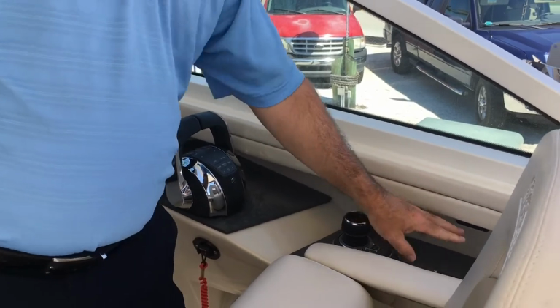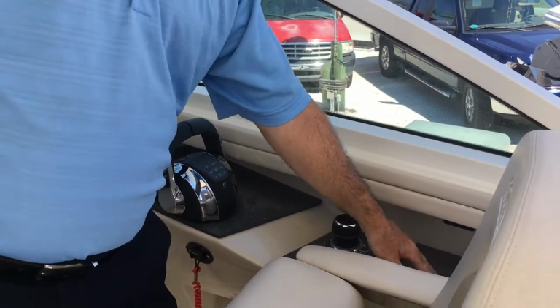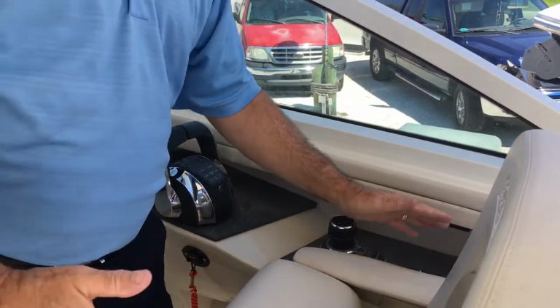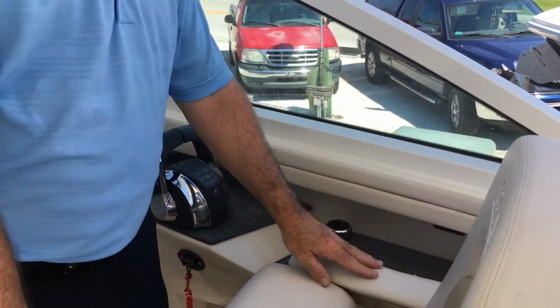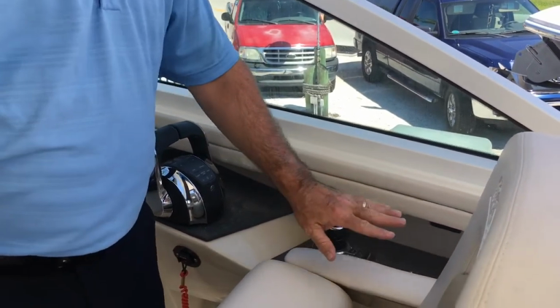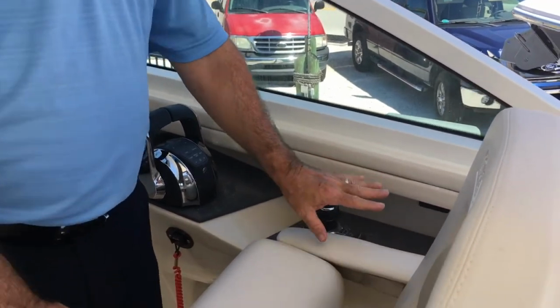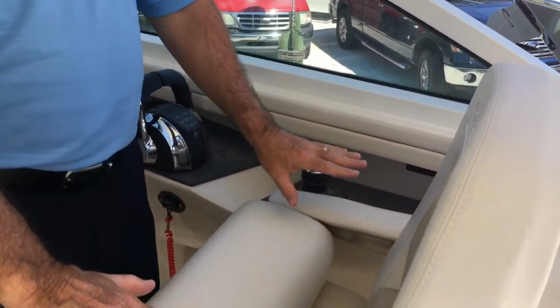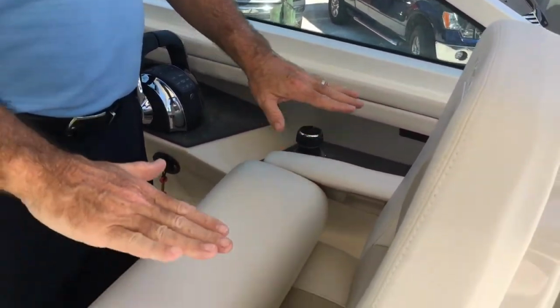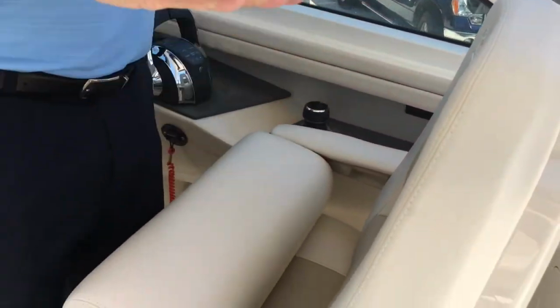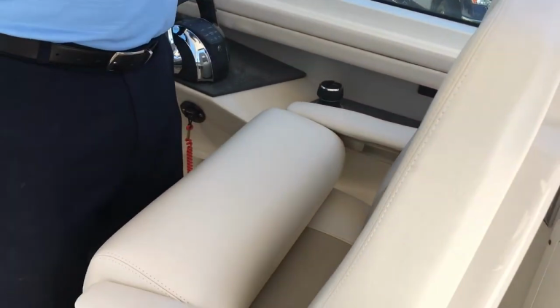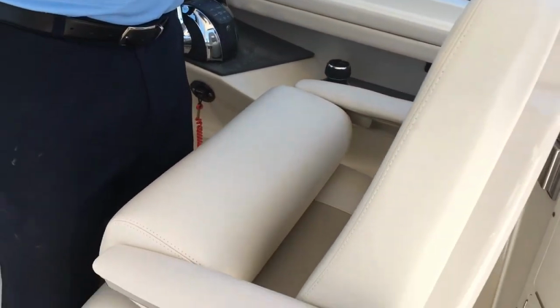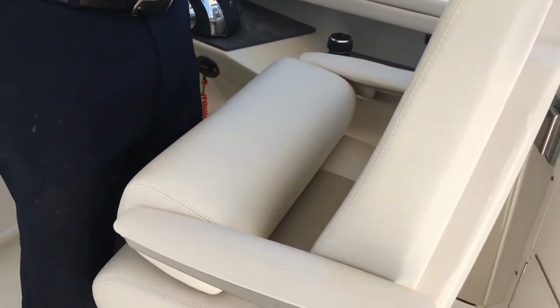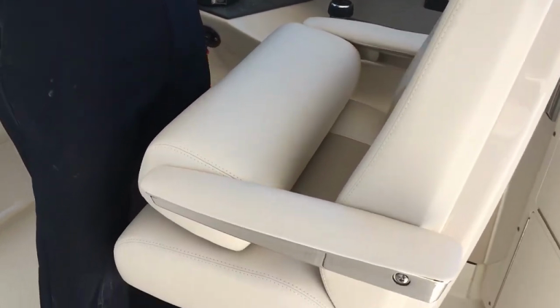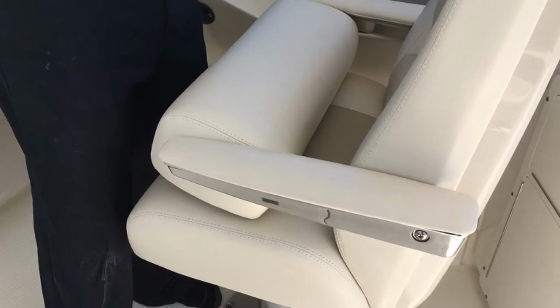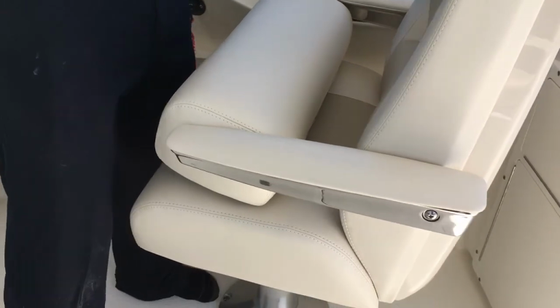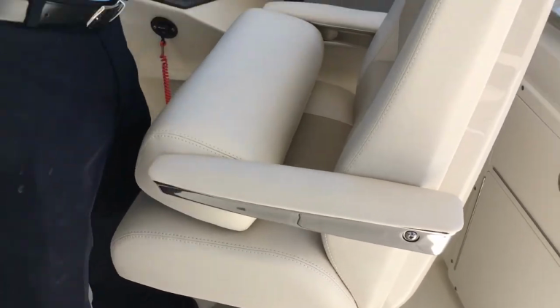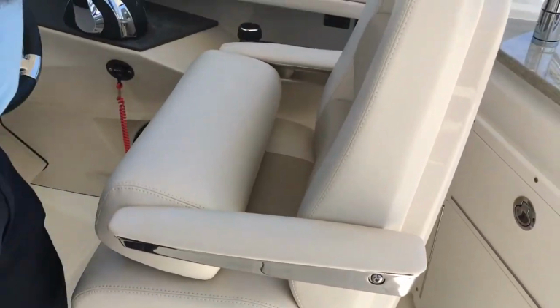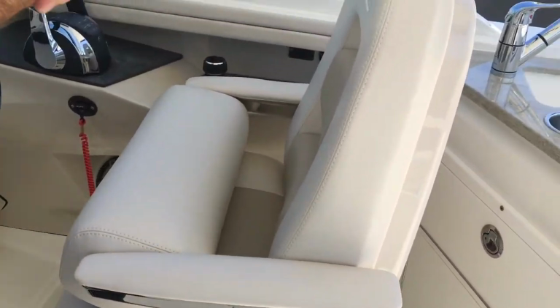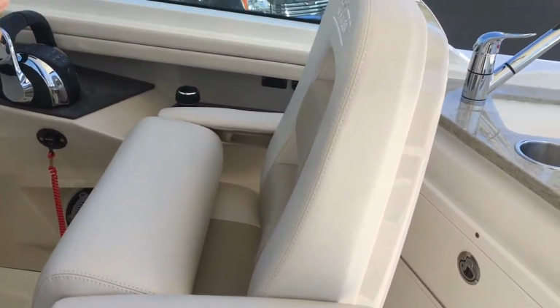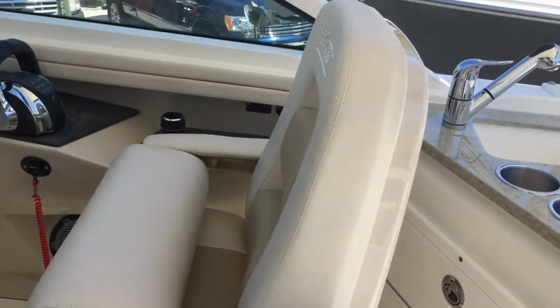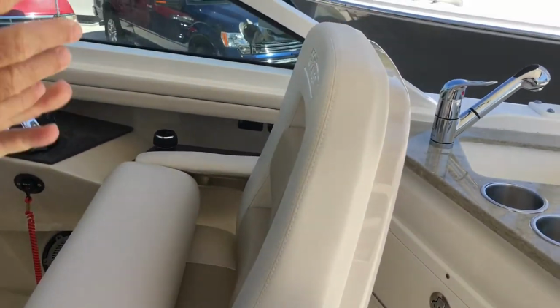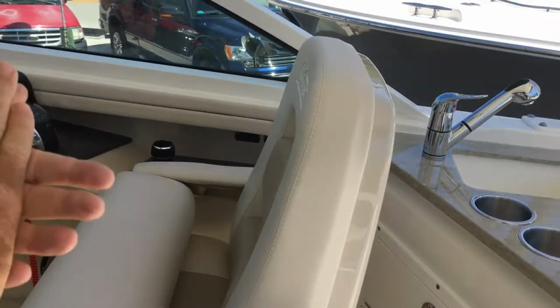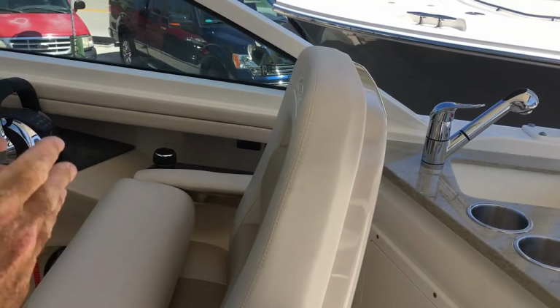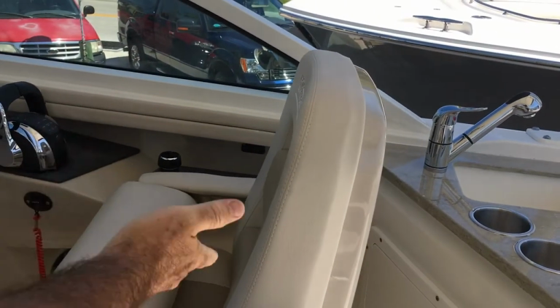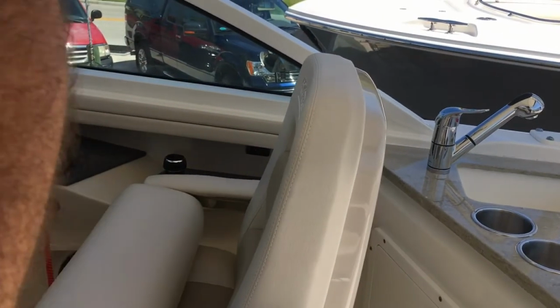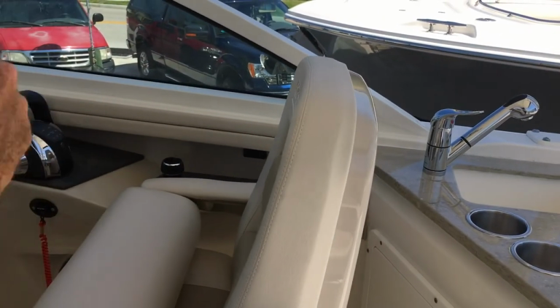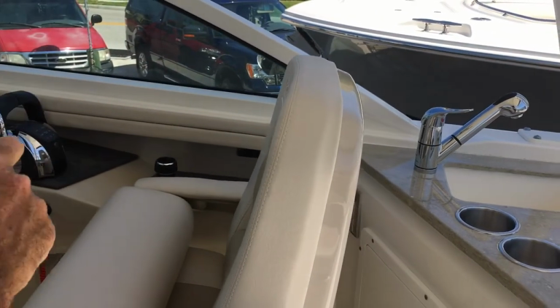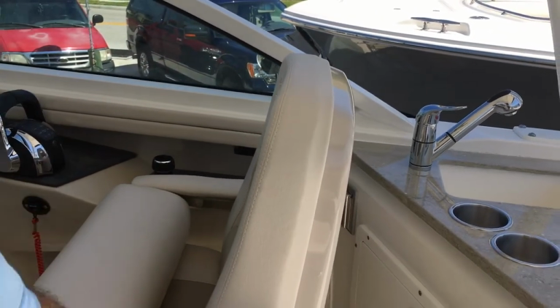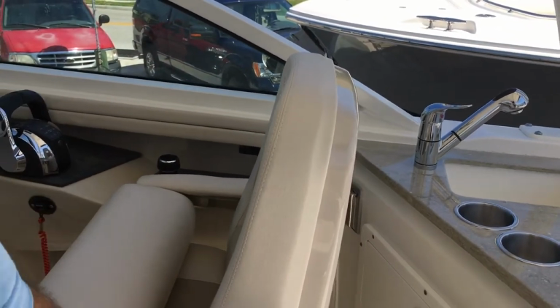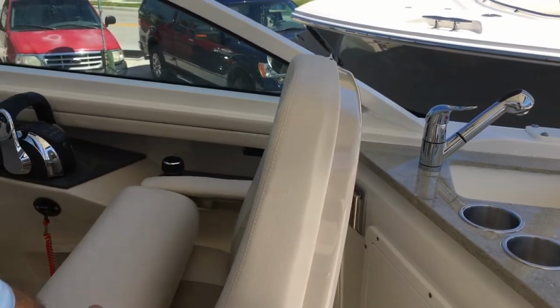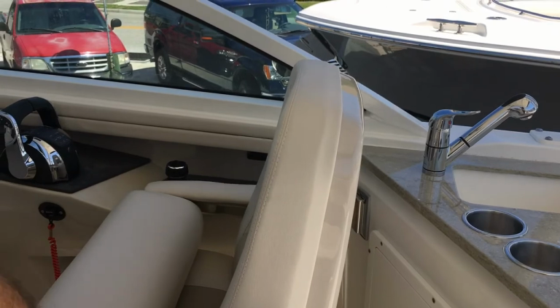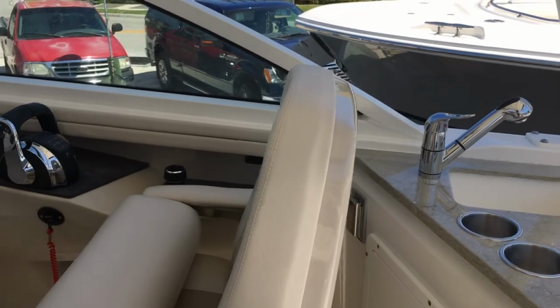It does have a power seat — the power button brings the helm captain's seat up and down. Very nice for people like me who are a little shorter and like the extra height. A neat feature on this as well.